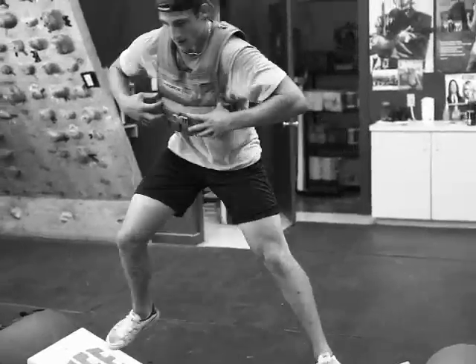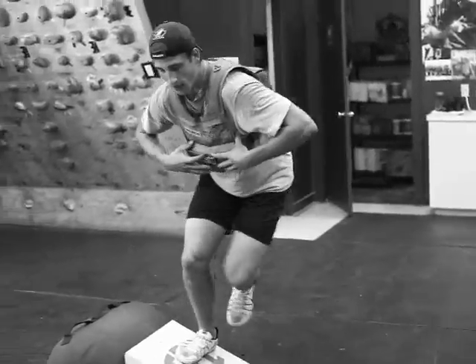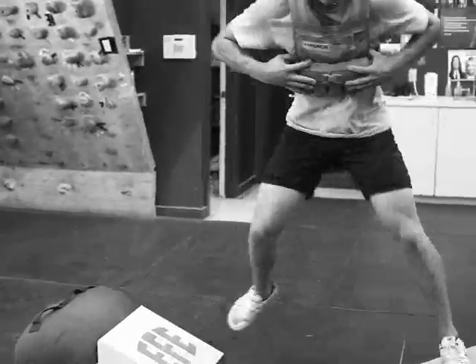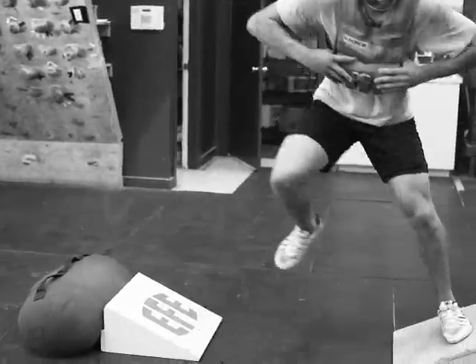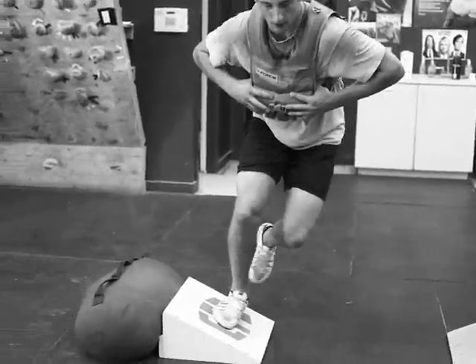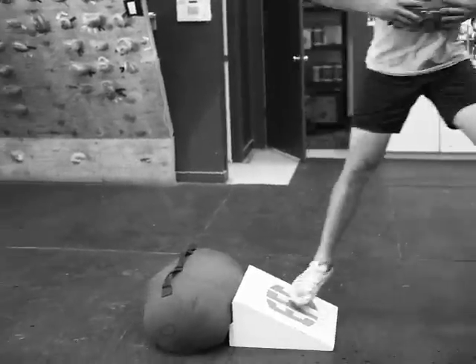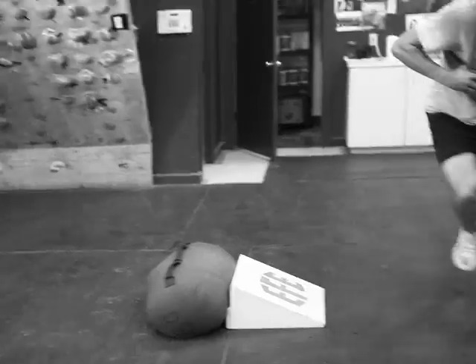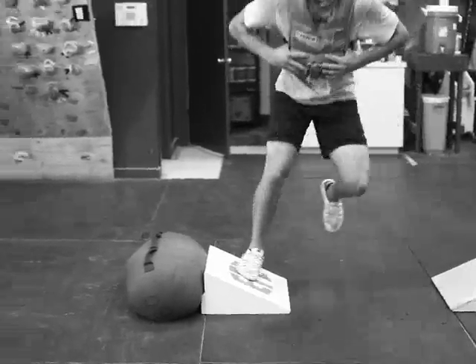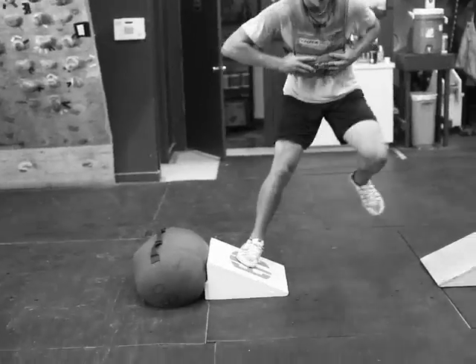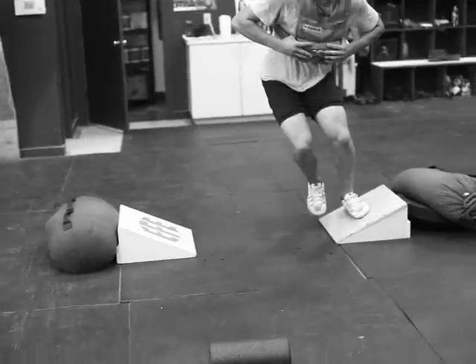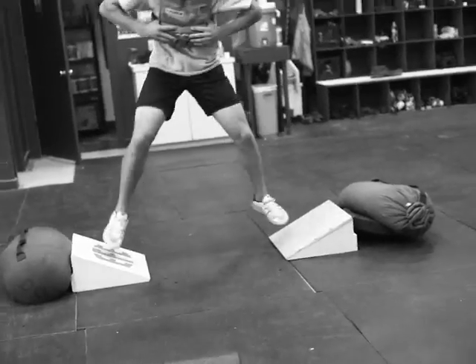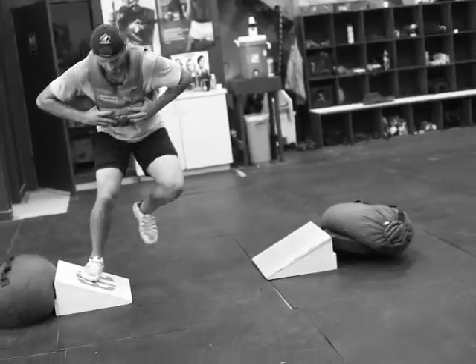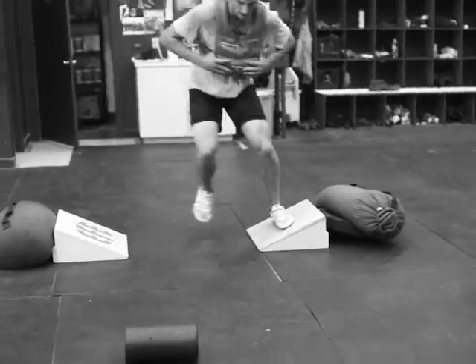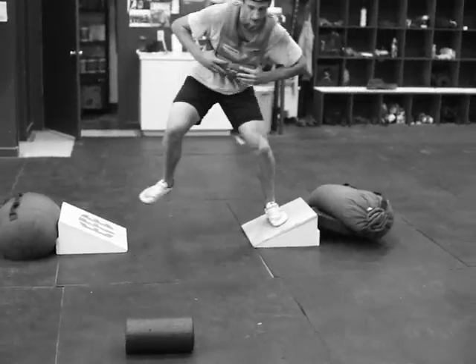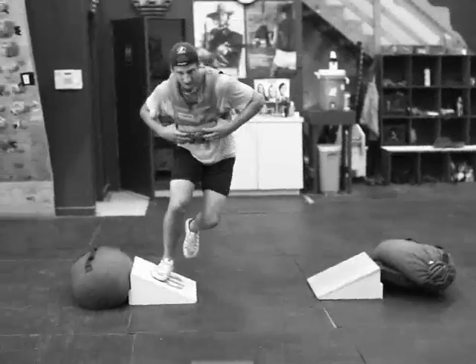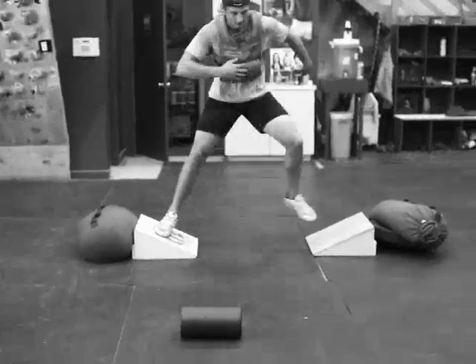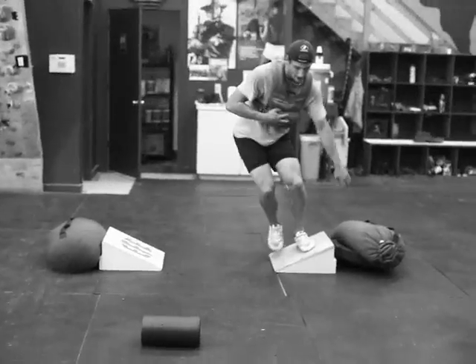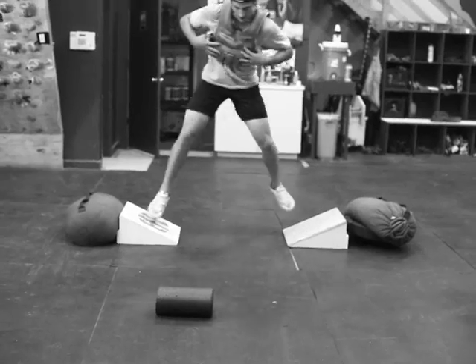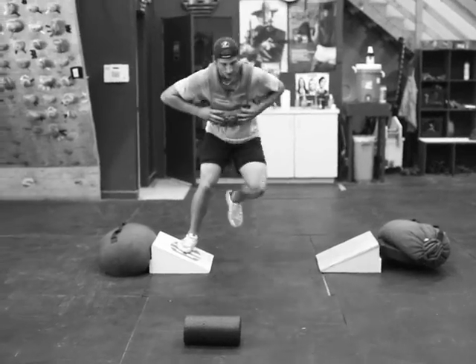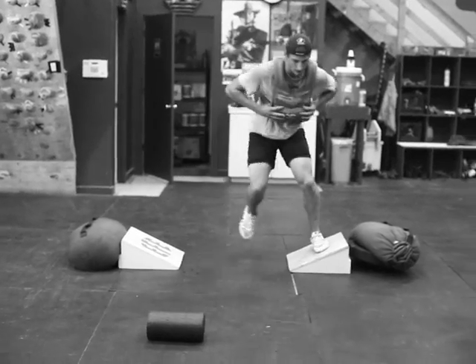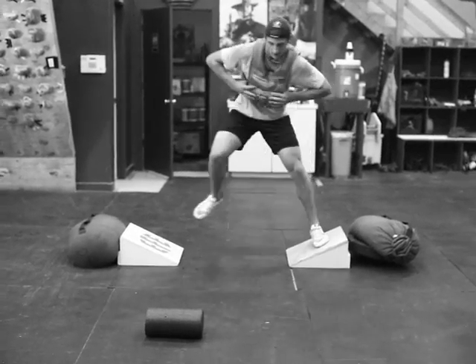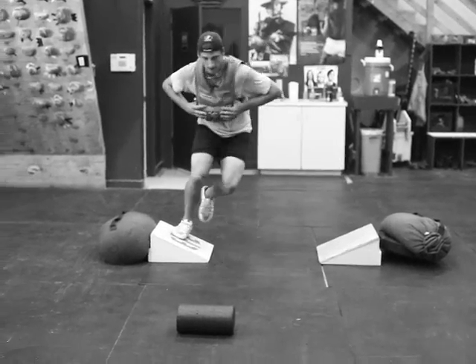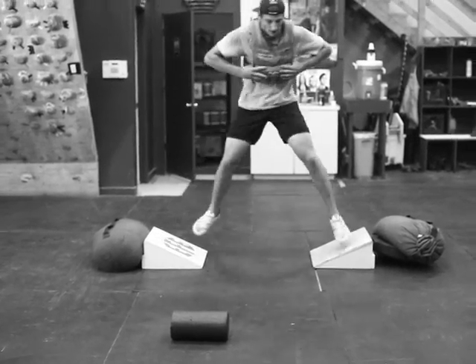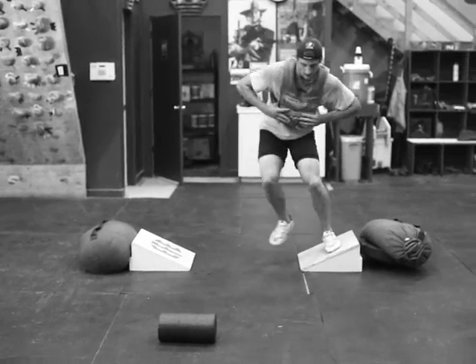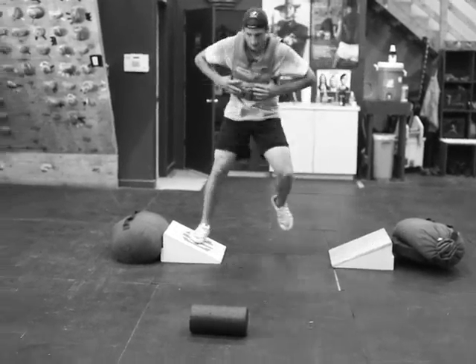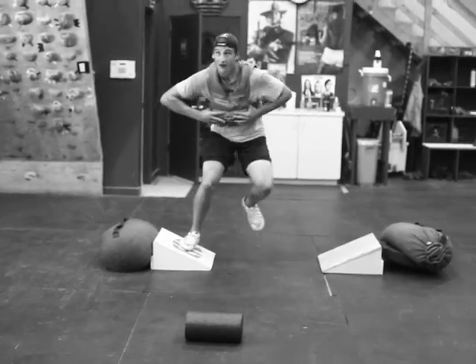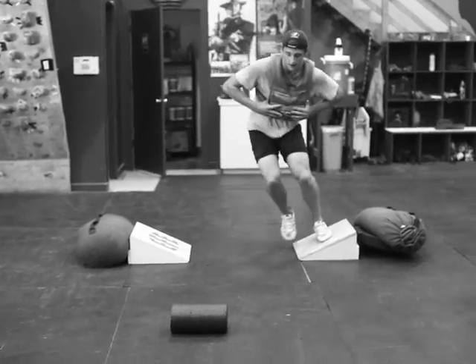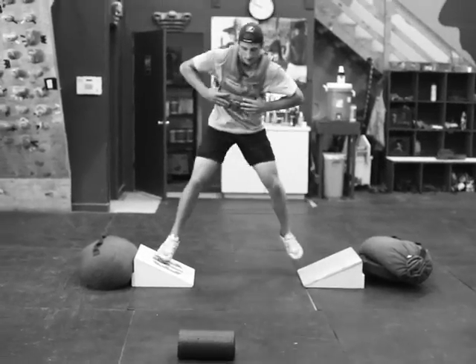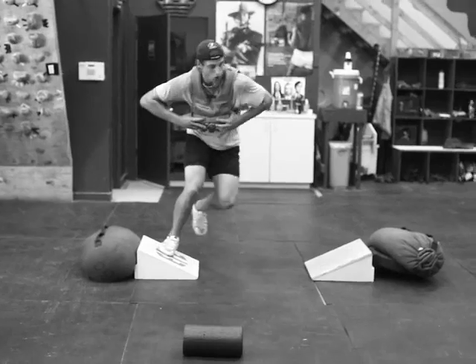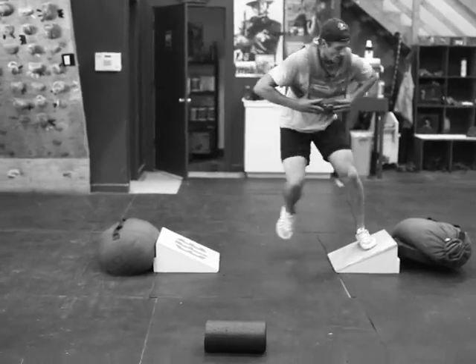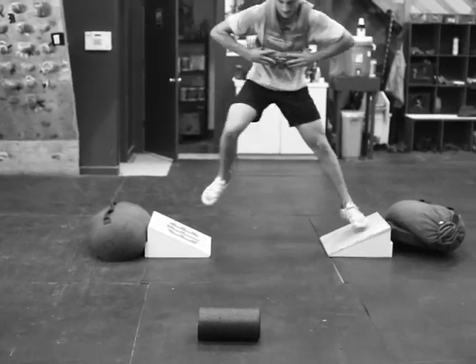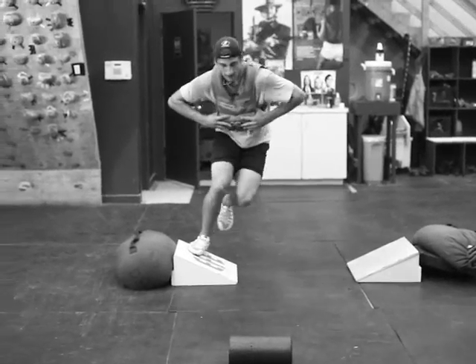Over here we've got EJ just basically skating across these blocks right here. He's got a 25-pound pack on as well, with 45 seconds of work and then 75 seconds of rest.